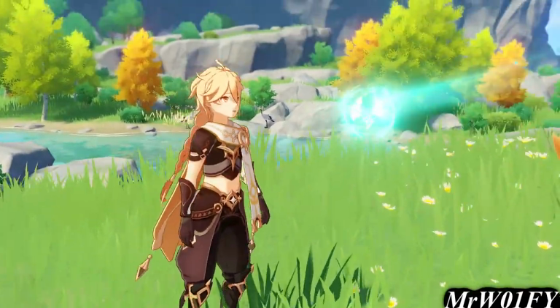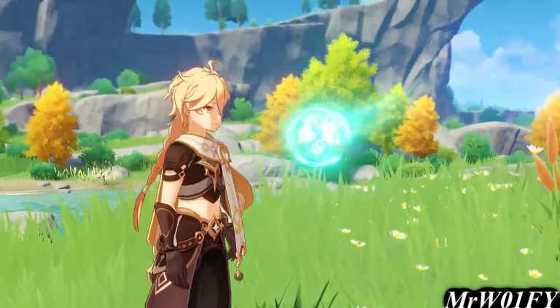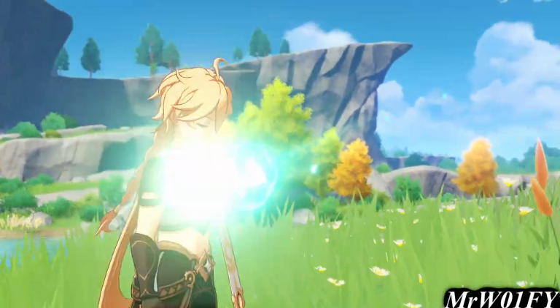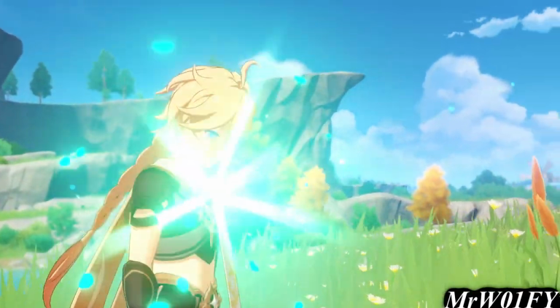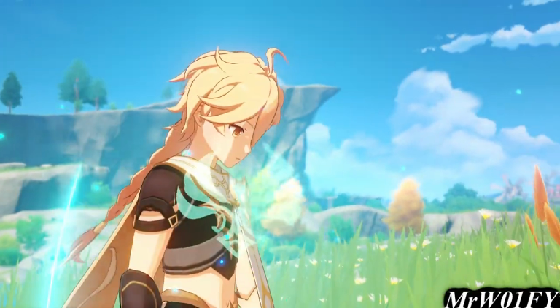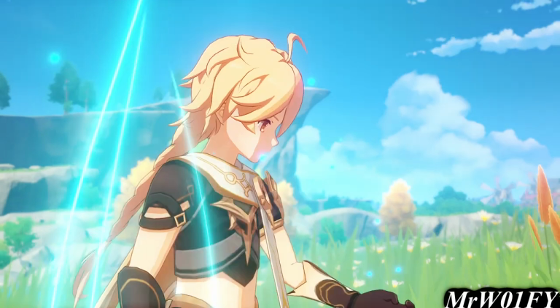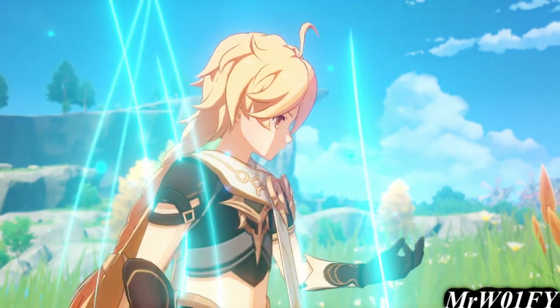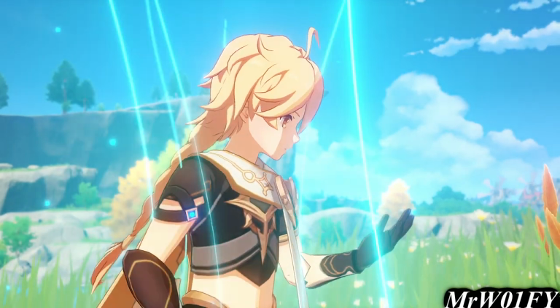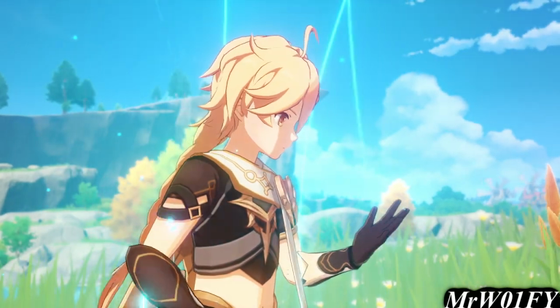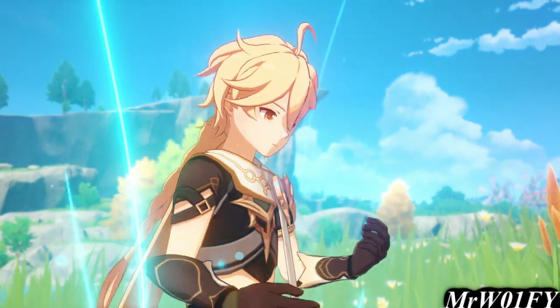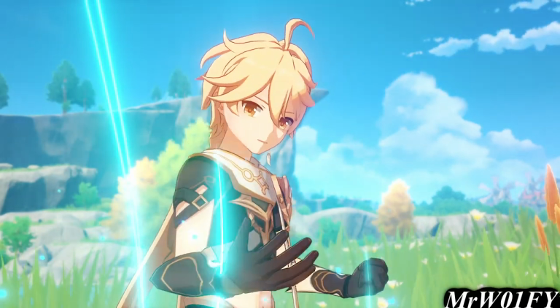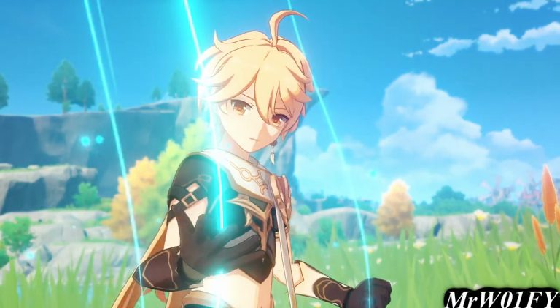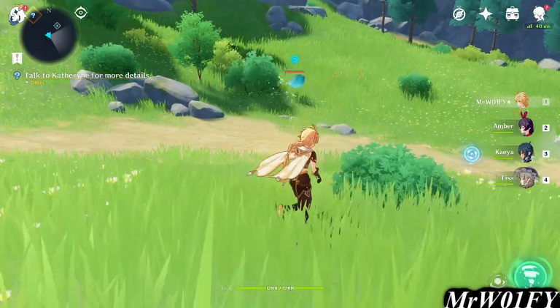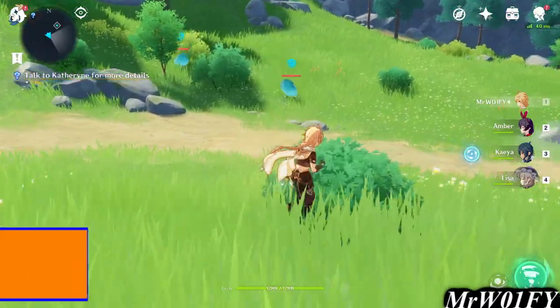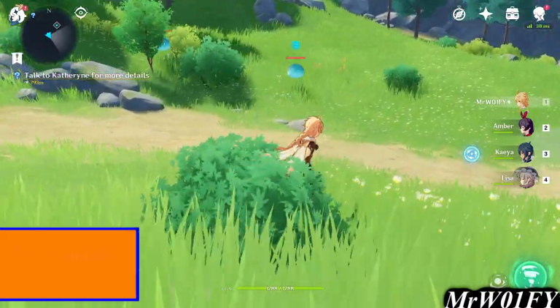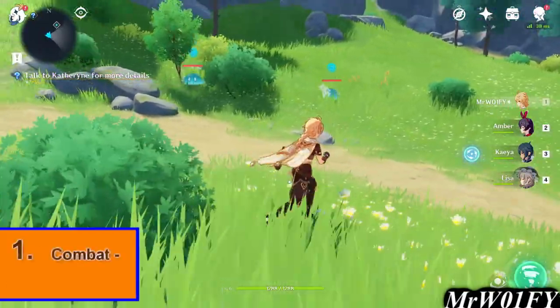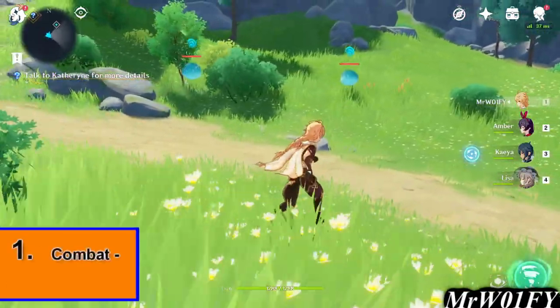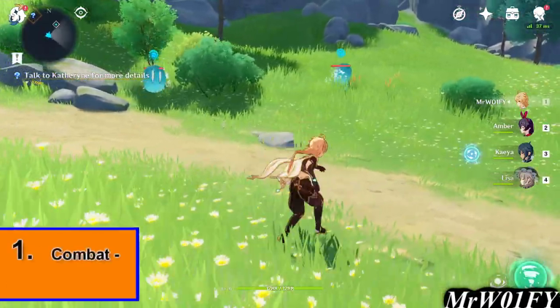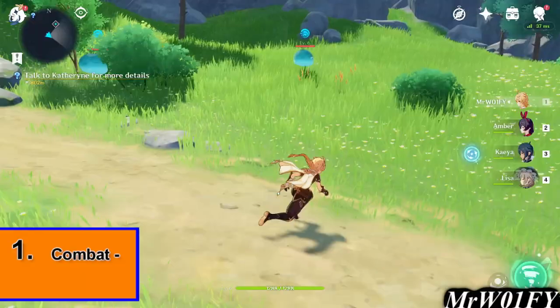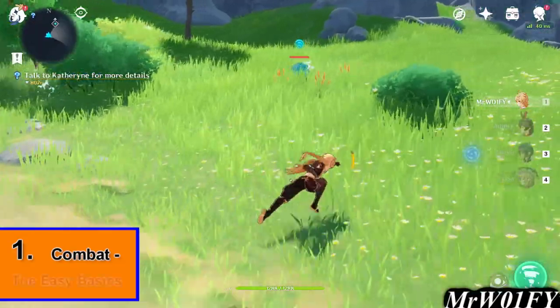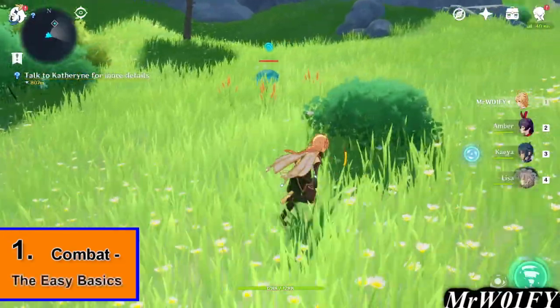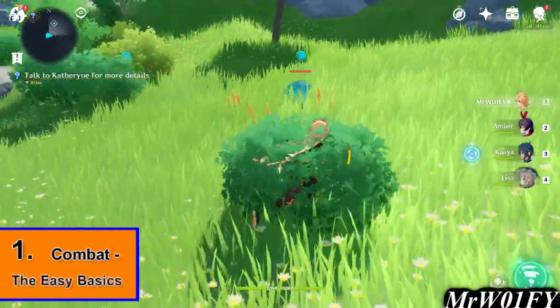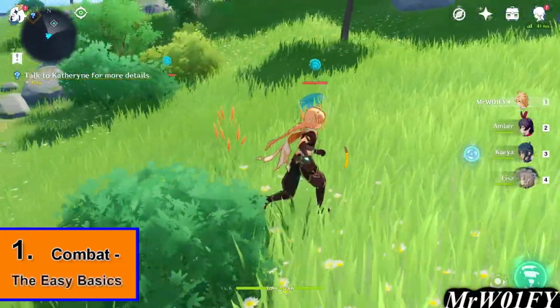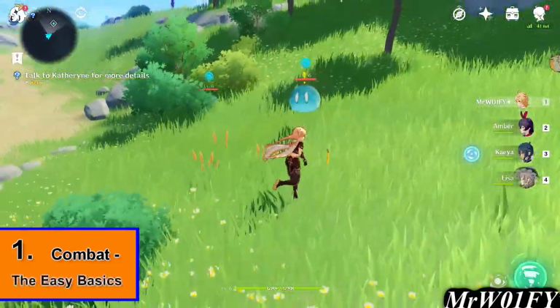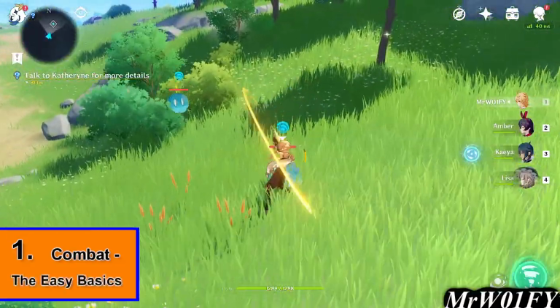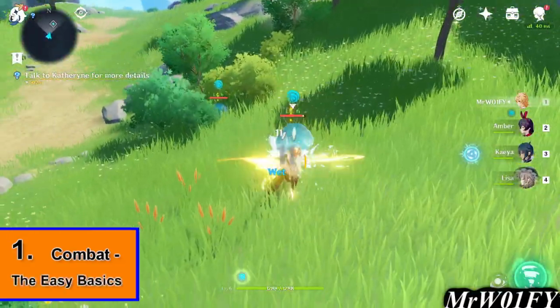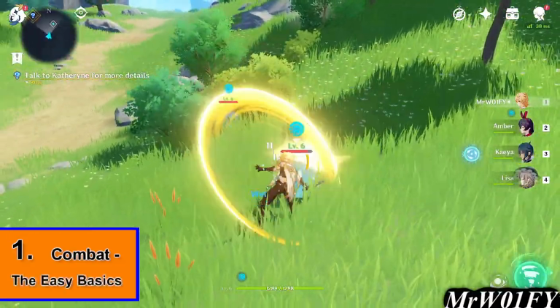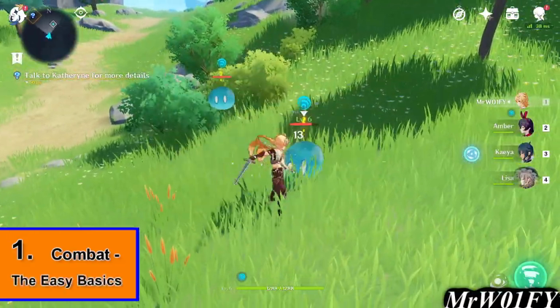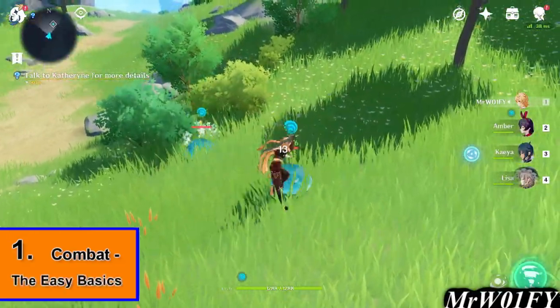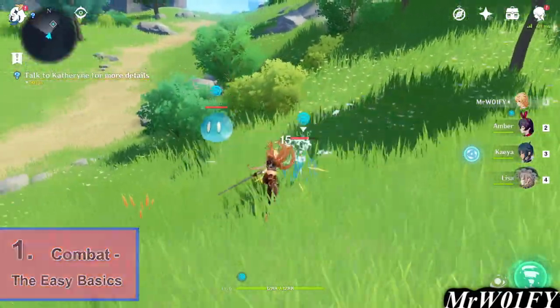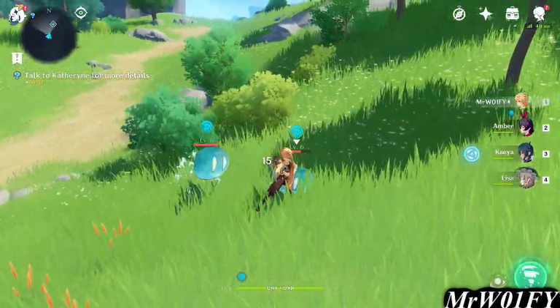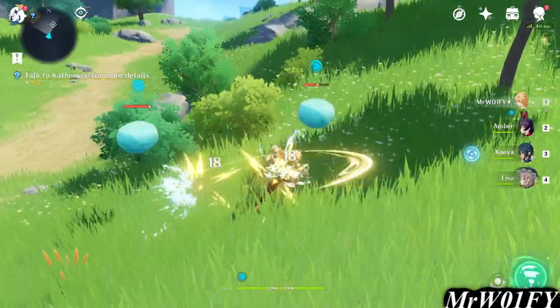and I aim to provide this info as quickly as possible, so without further ado, let's get started. When landing on the beach, you'll find that the combat of Genshin is as straightforward as it gets. Every character has an attack, a charged attack, an ability, and an ultimate.